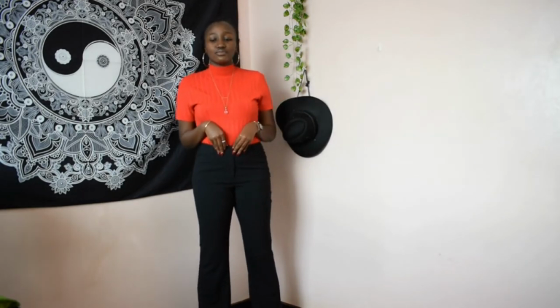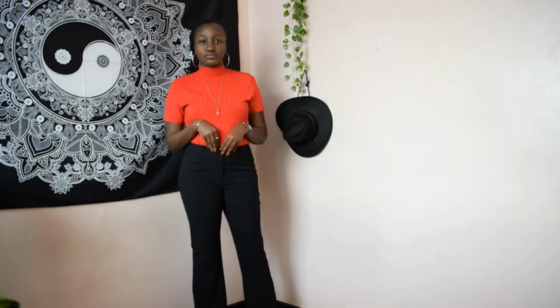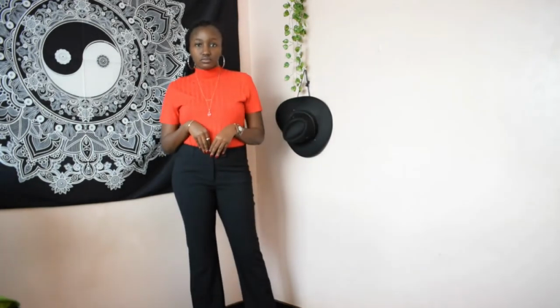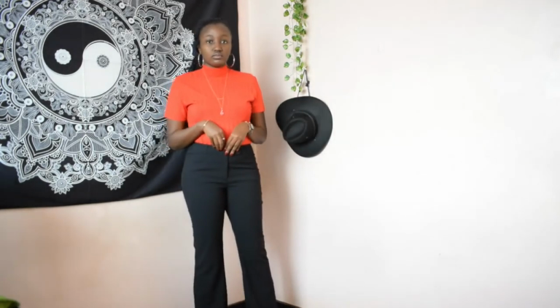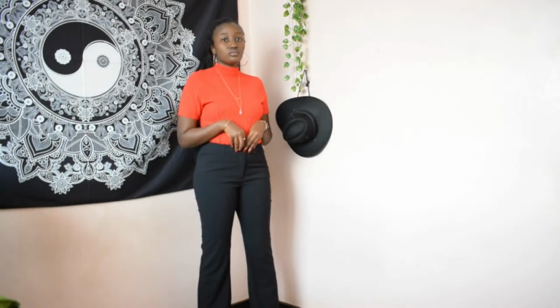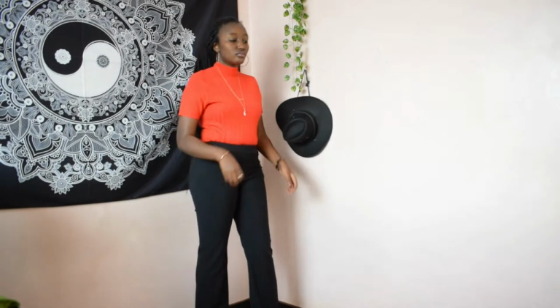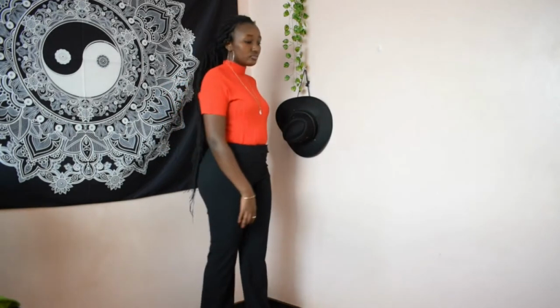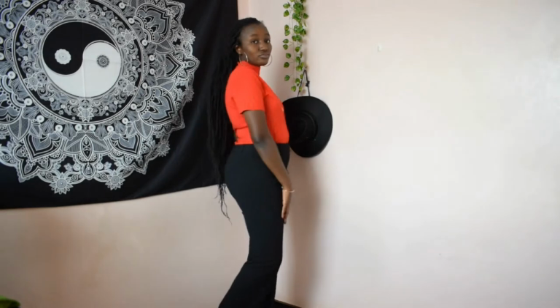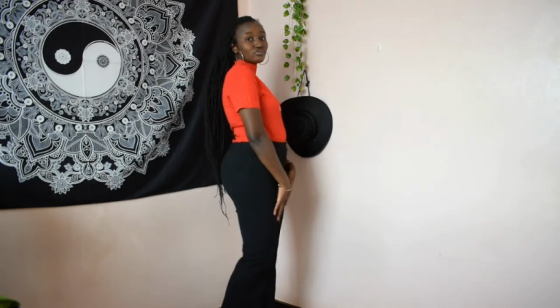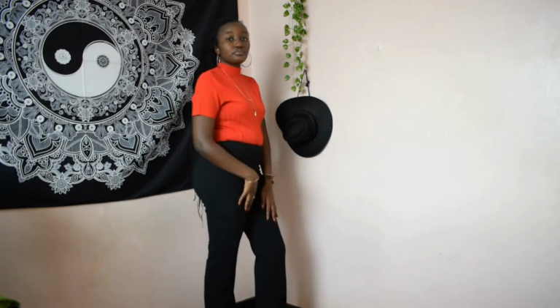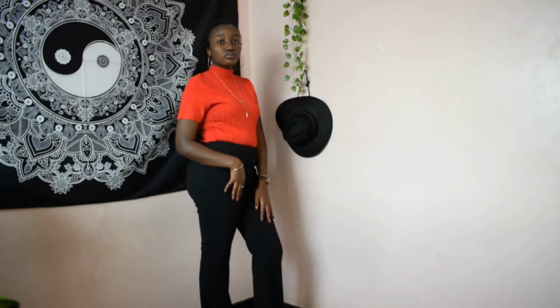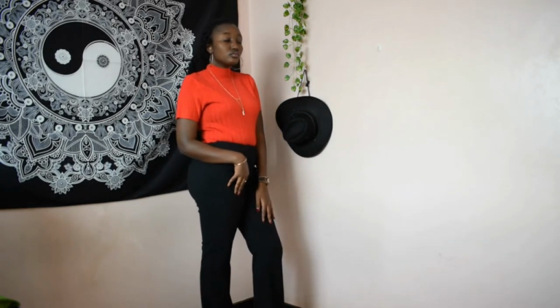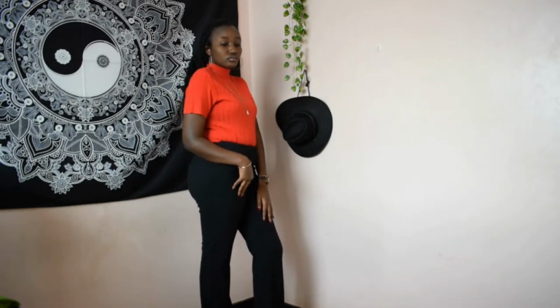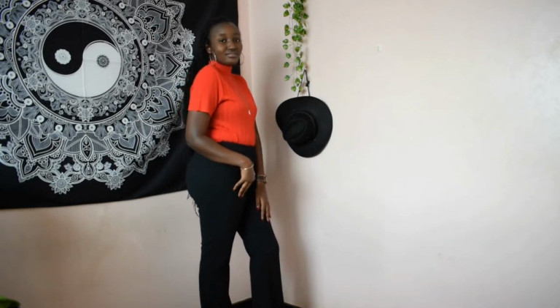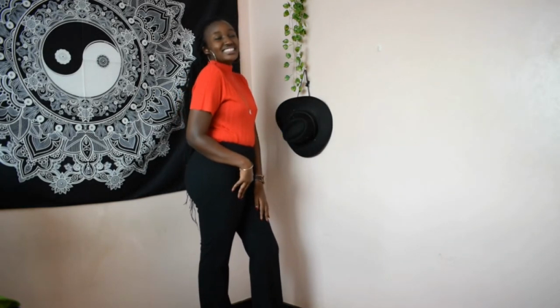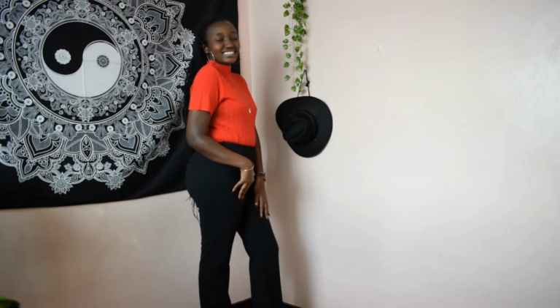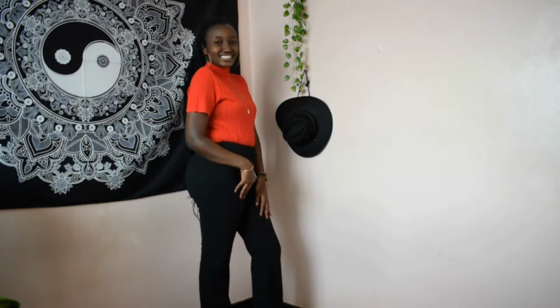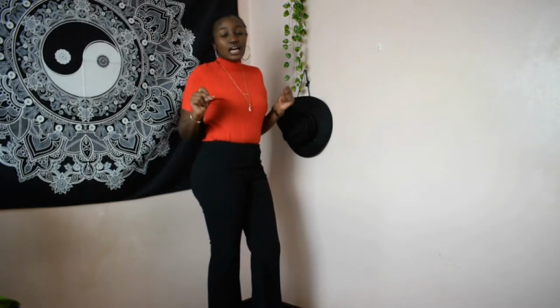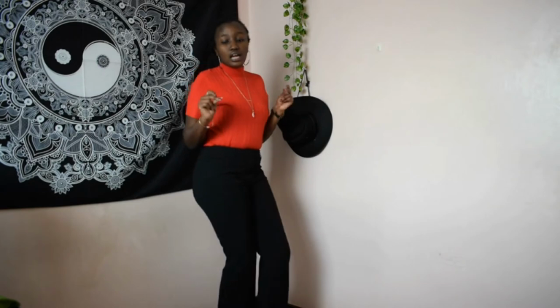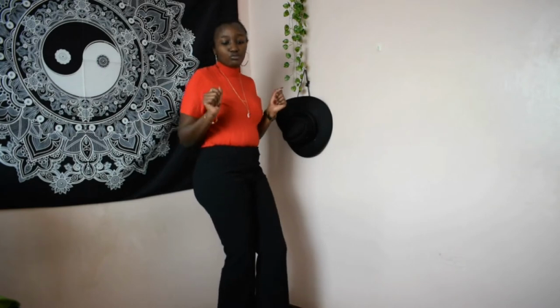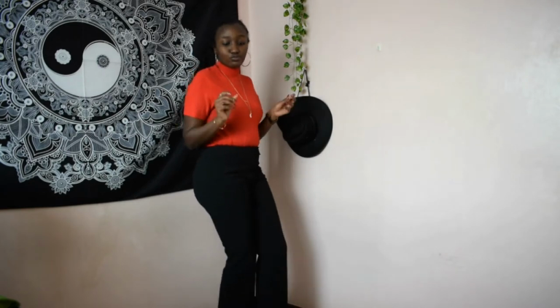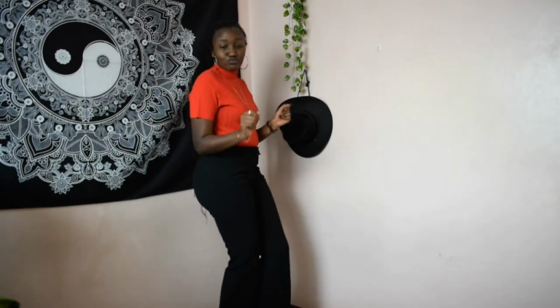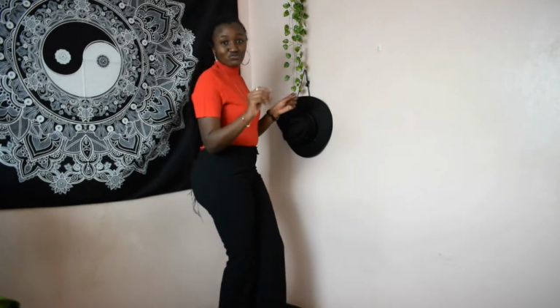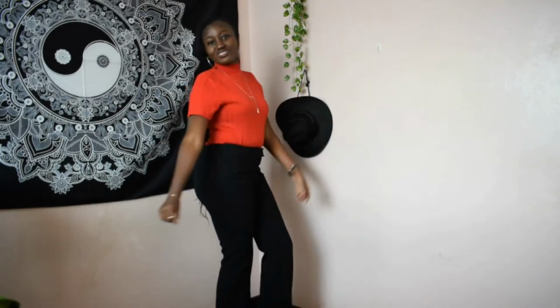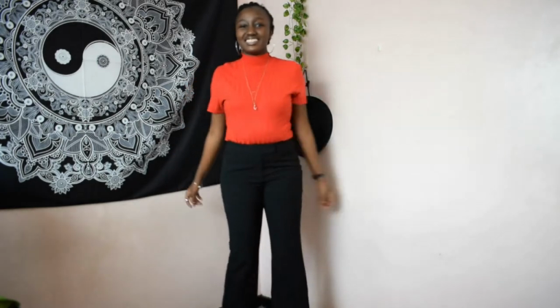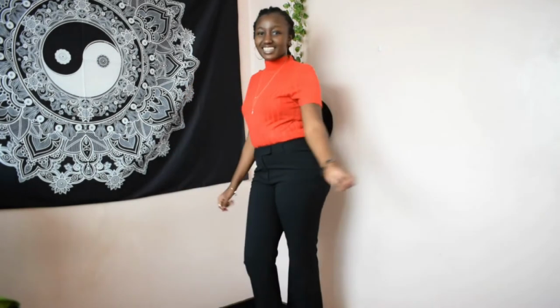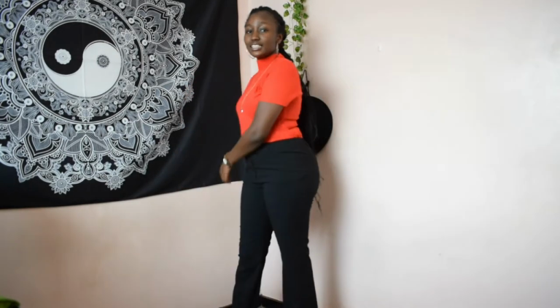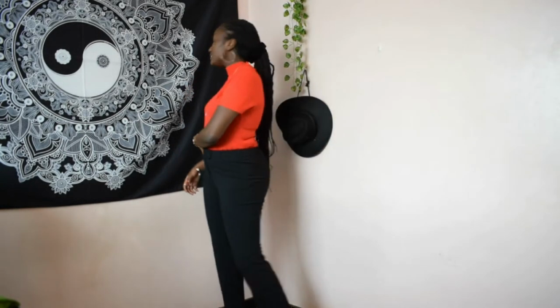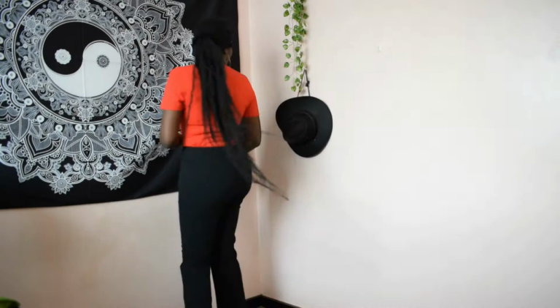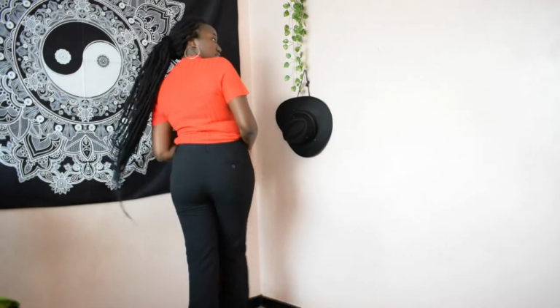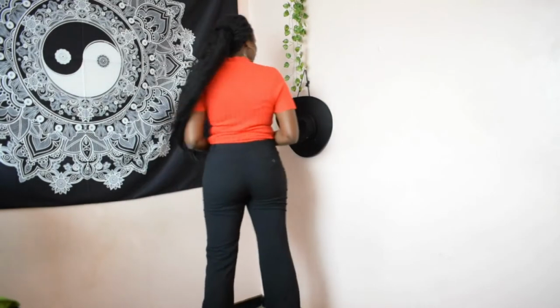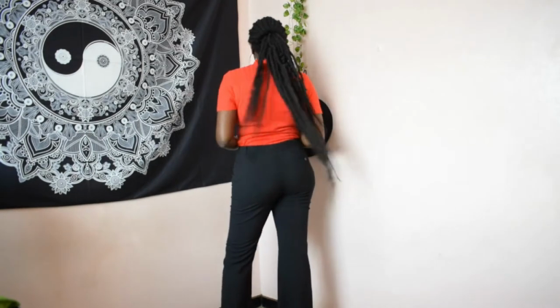I'm wearing a red turtleneck top with black pants, and I really like this outfit. The red just makes your outfit really pop — it's a great choice and it's really comfortable.